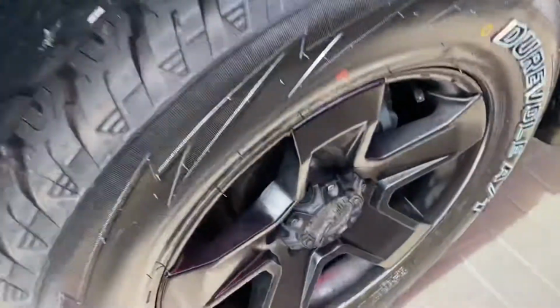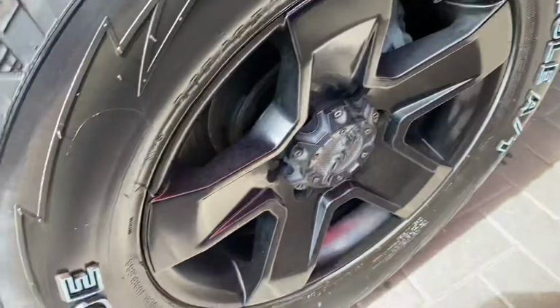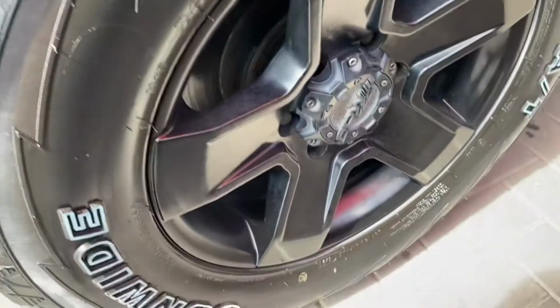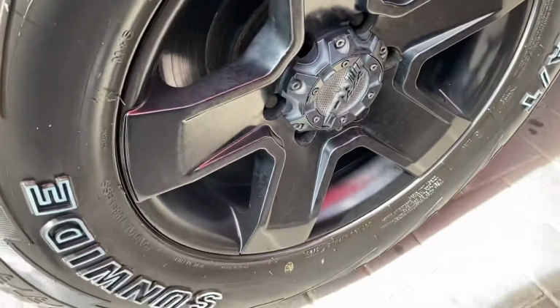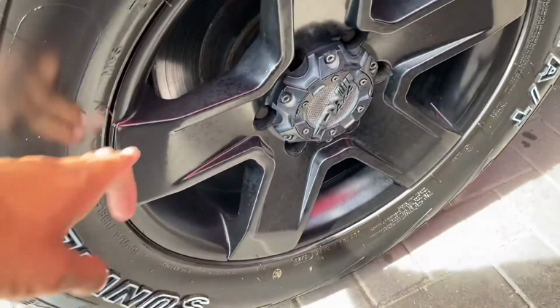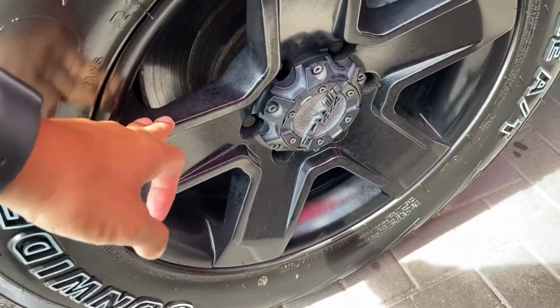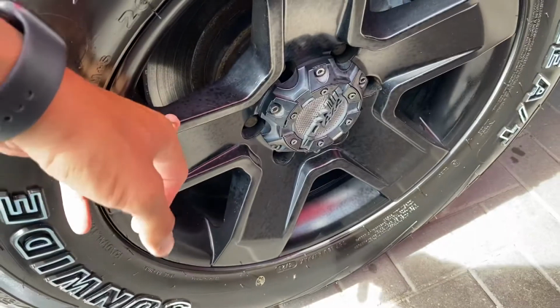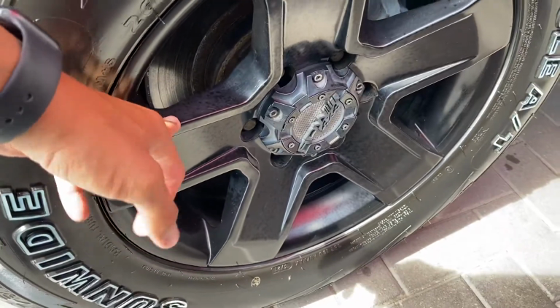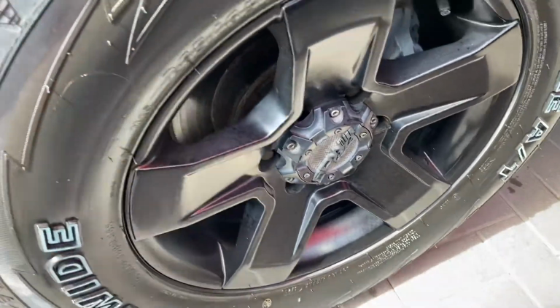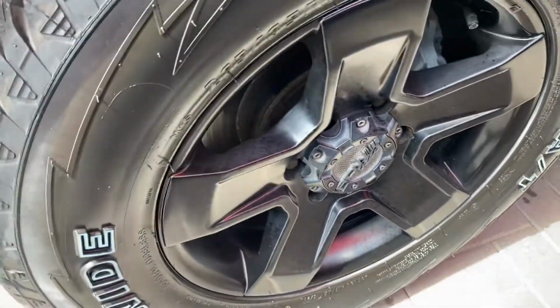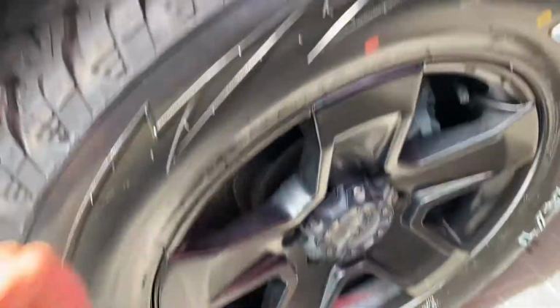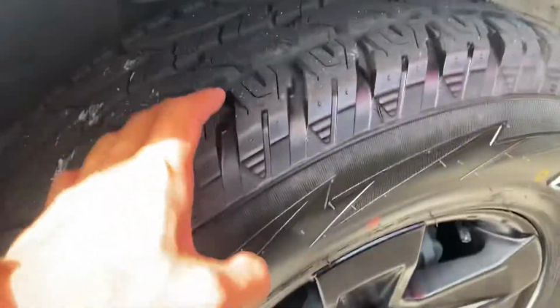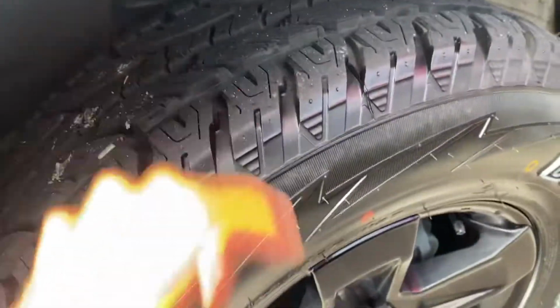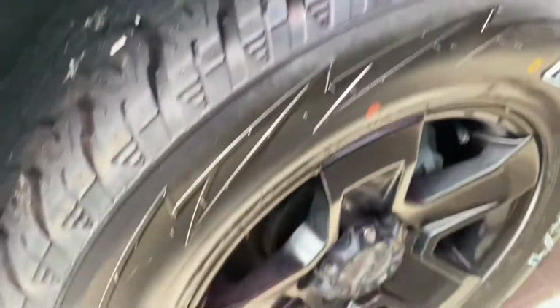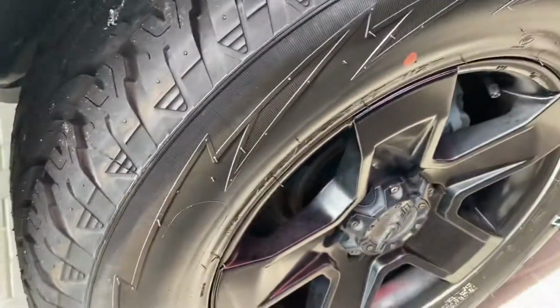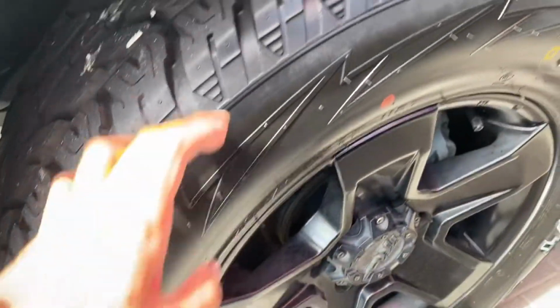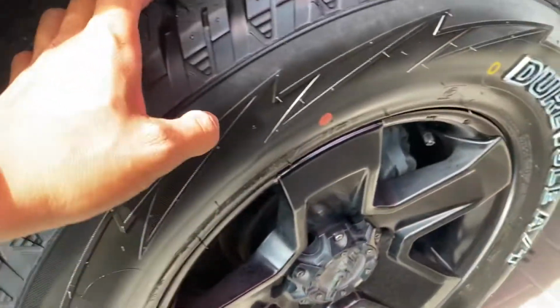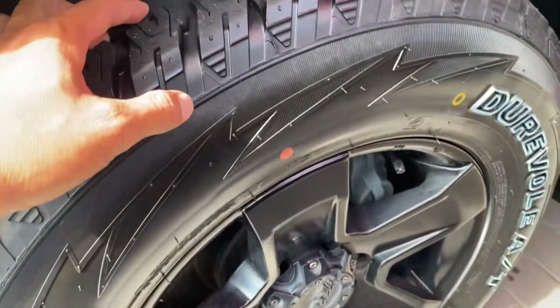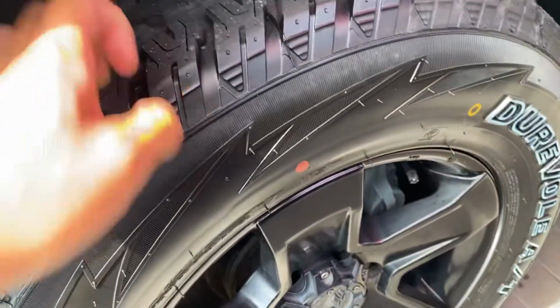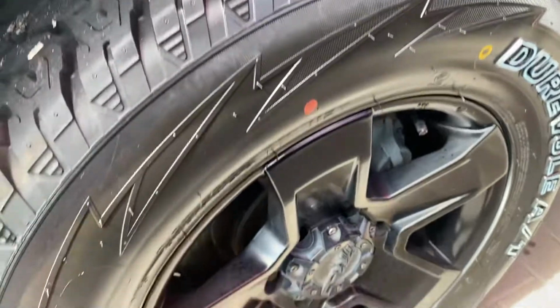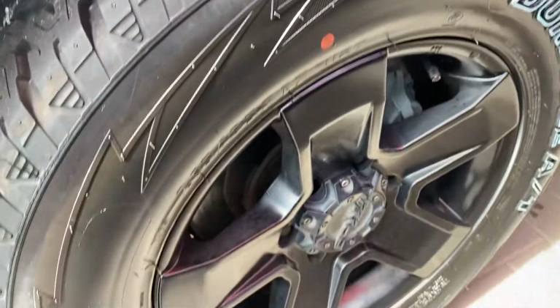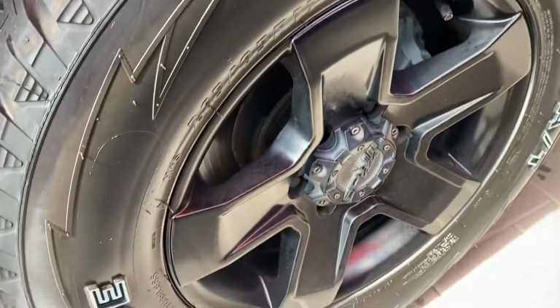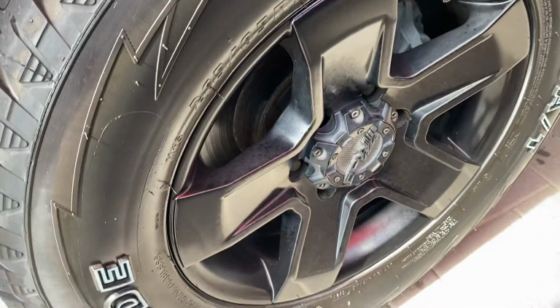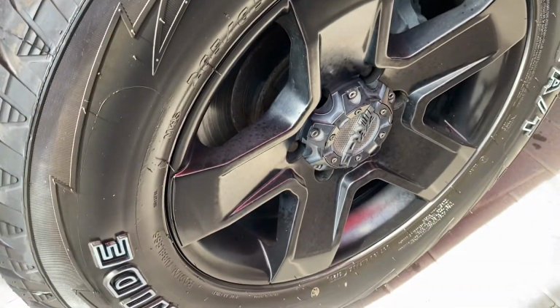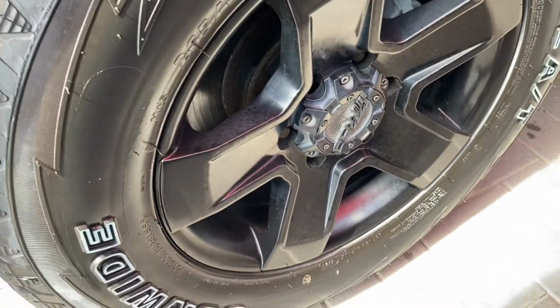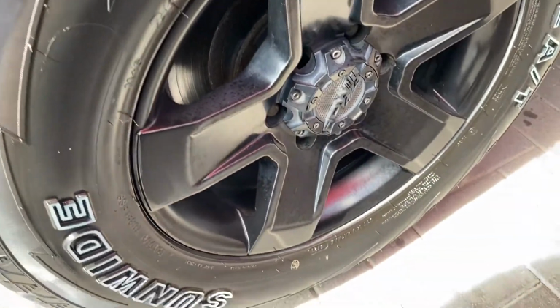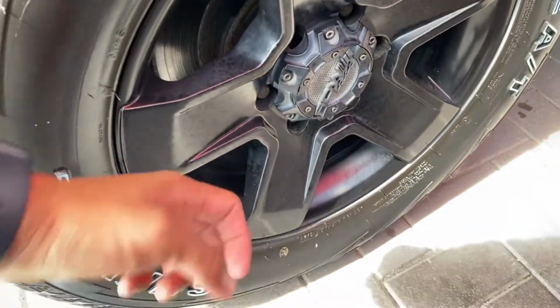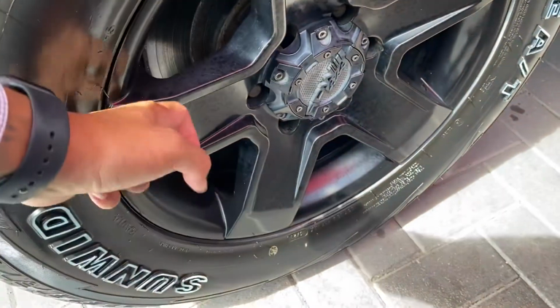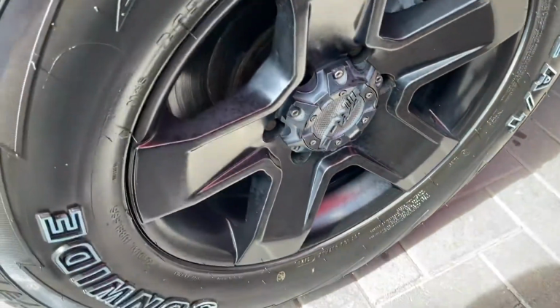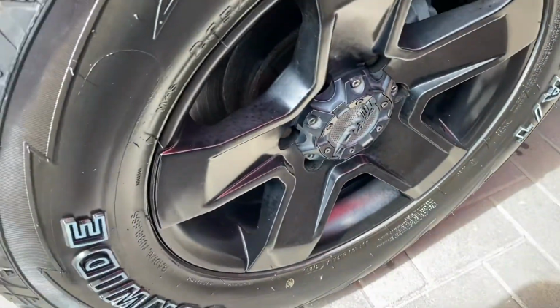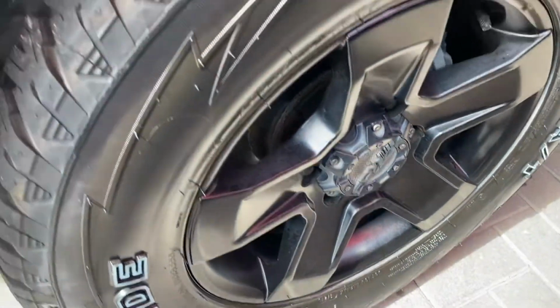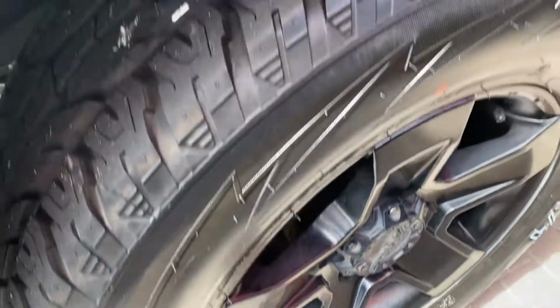Aftermarket alloys in all black, which is a very nice finish. The tires look close to brand new — all-terrain tires, which is great. You do have your 17-inch alloys on the vehicle.